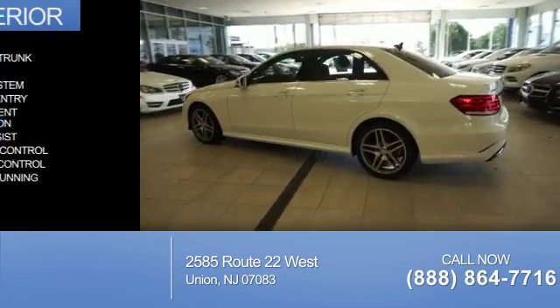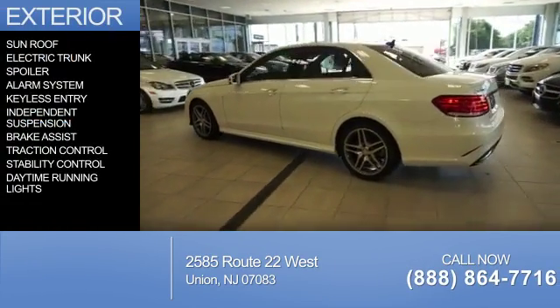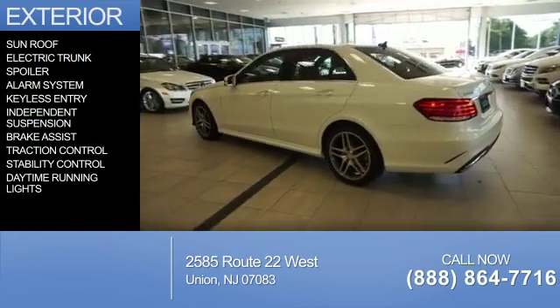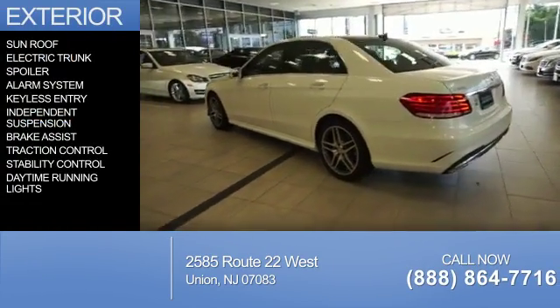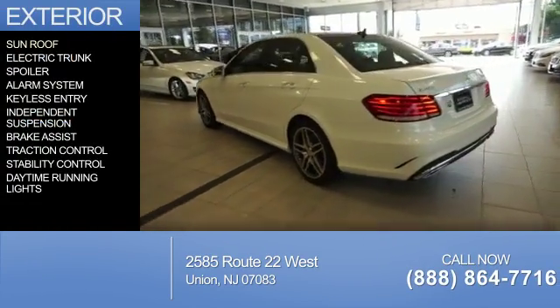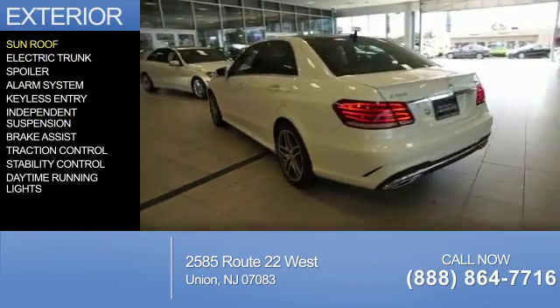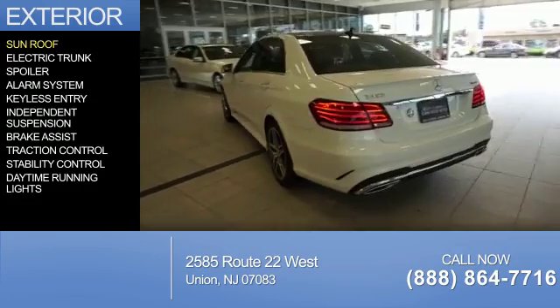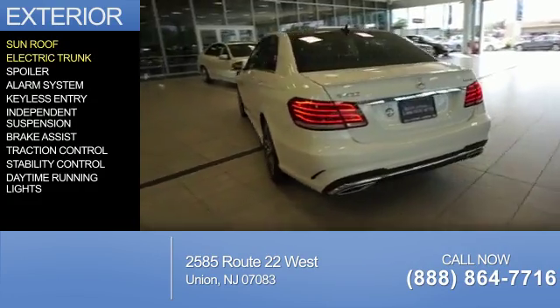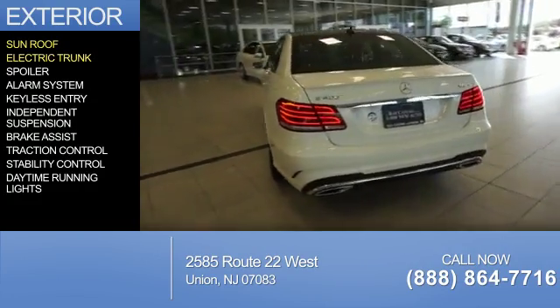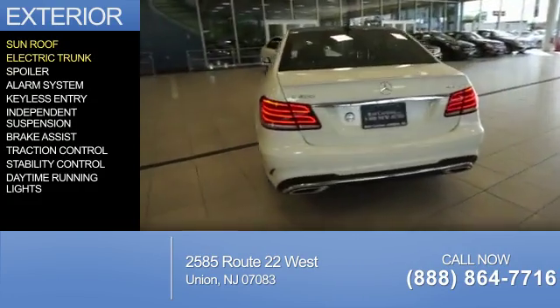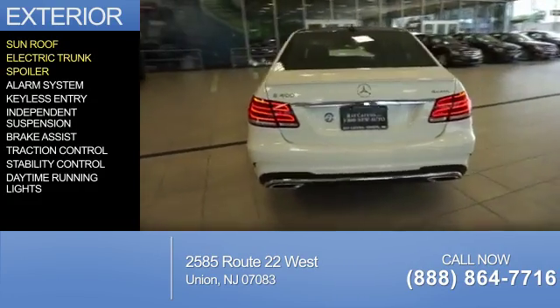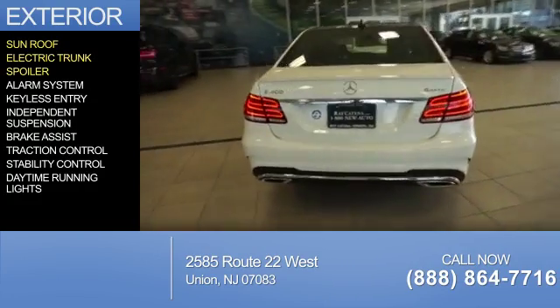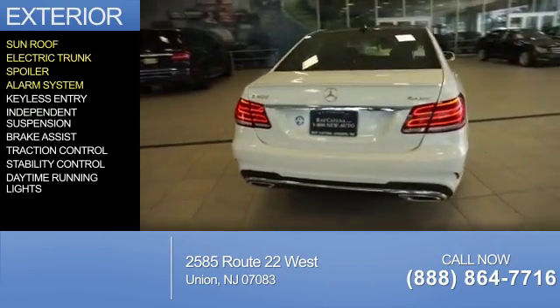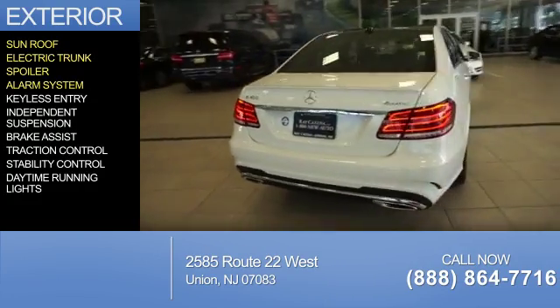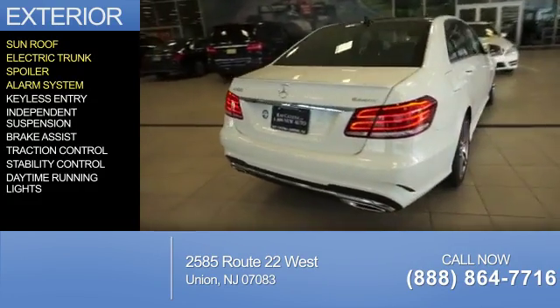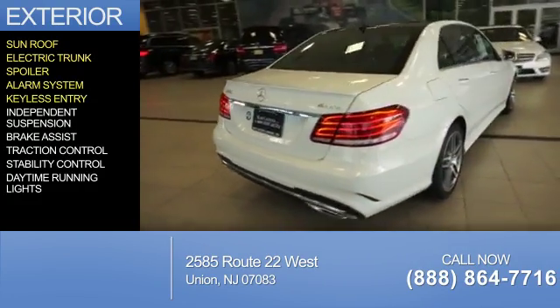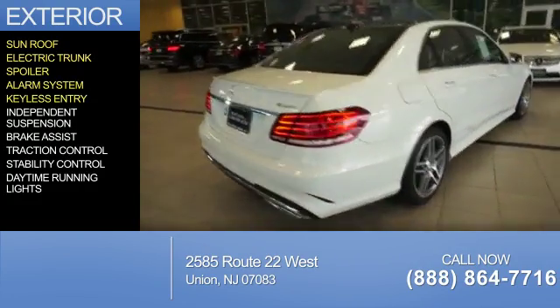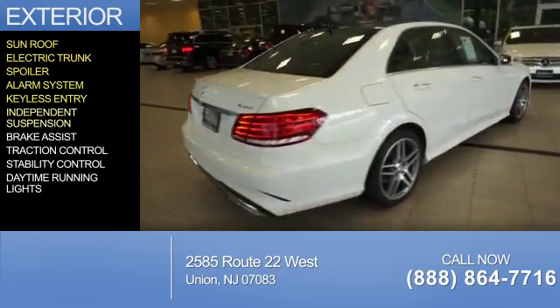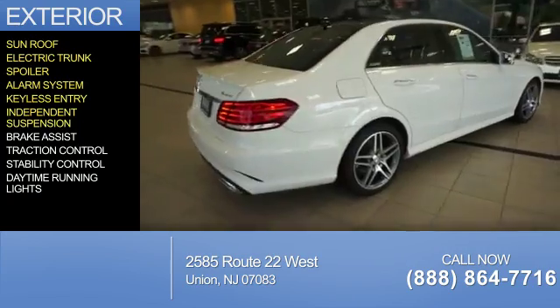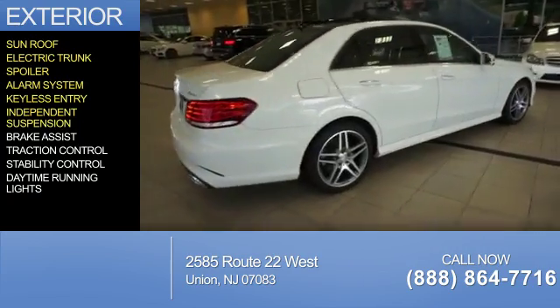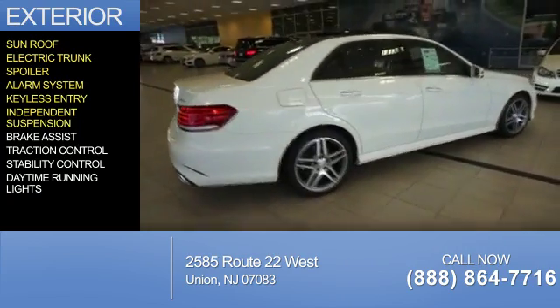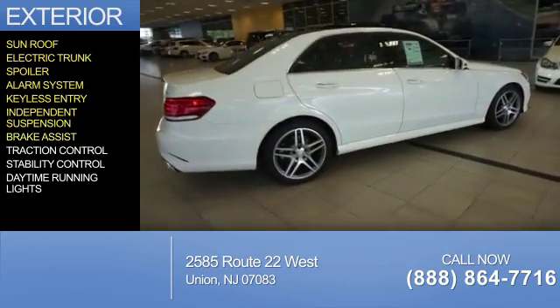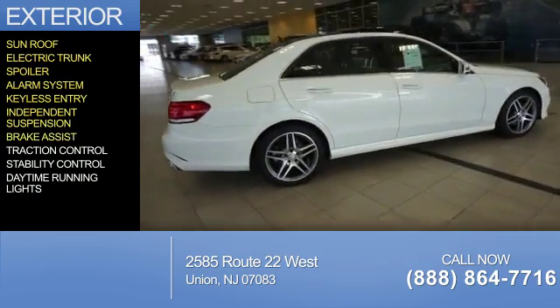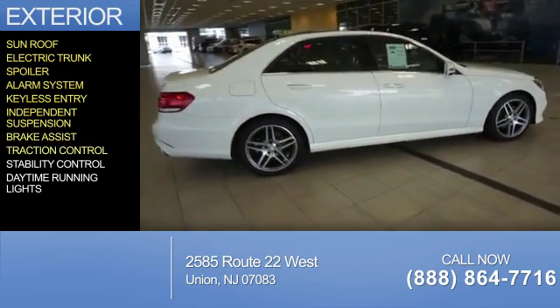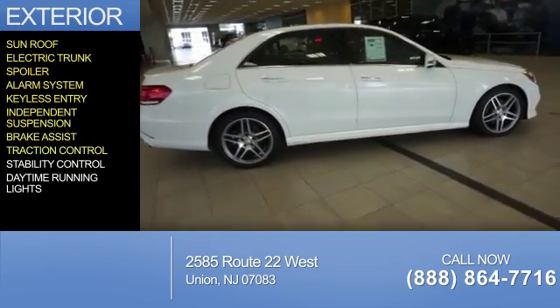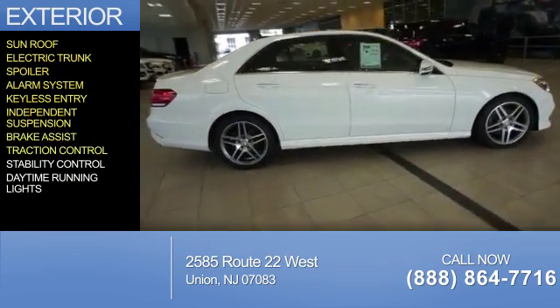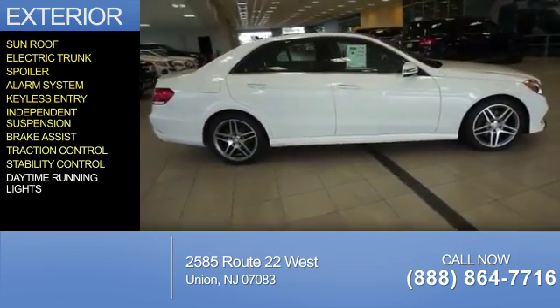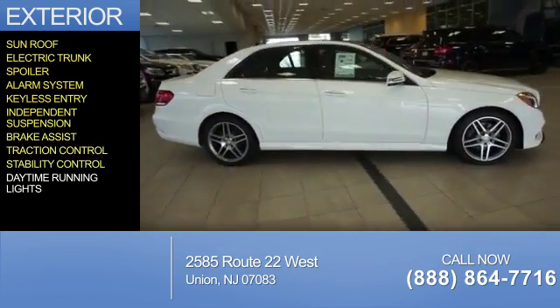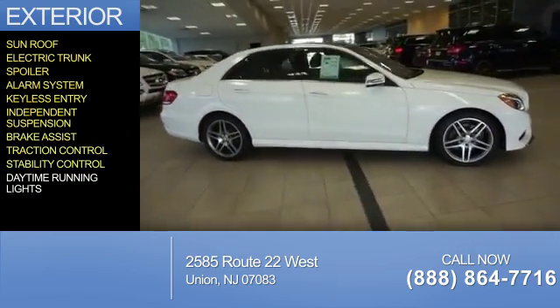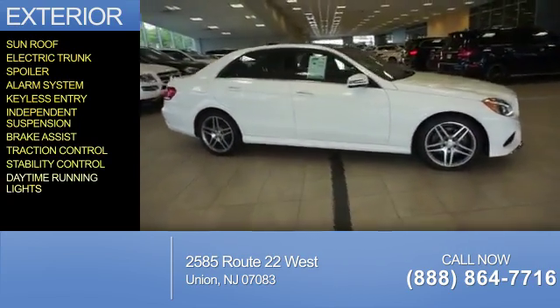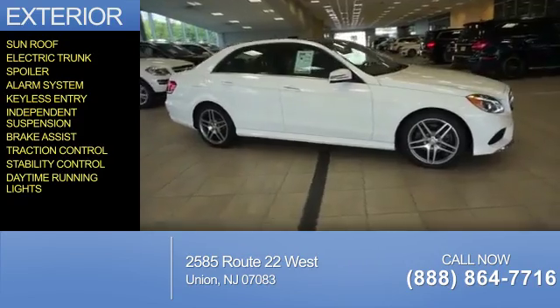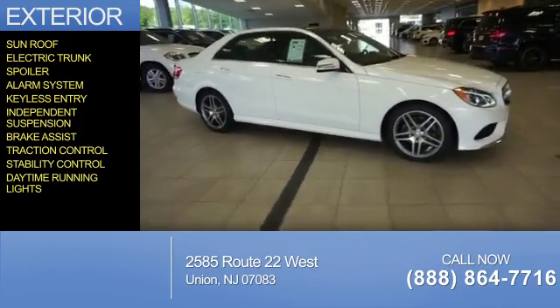The features include a sunroof, electric trunk, a spoiler, an alarm system, keyless entry, independent suspension, brake assist, traction control, stability control, and daytime running lights.